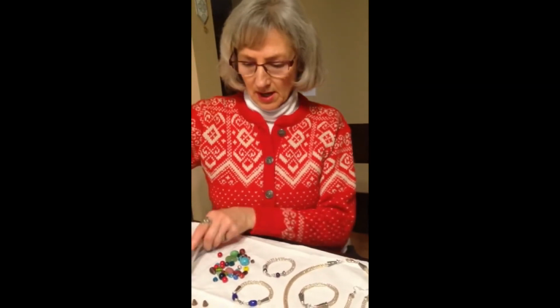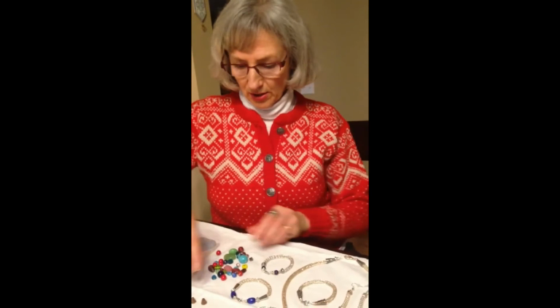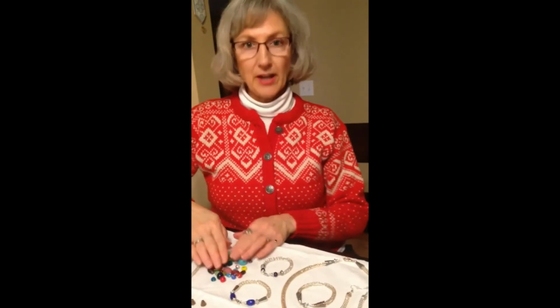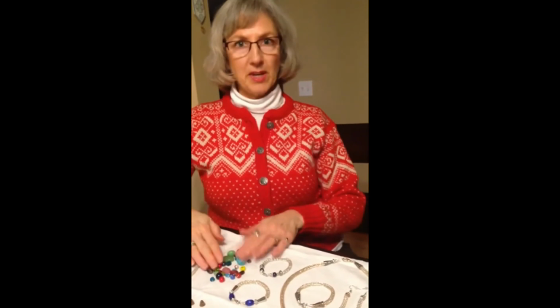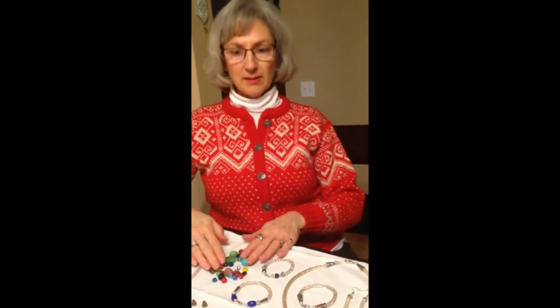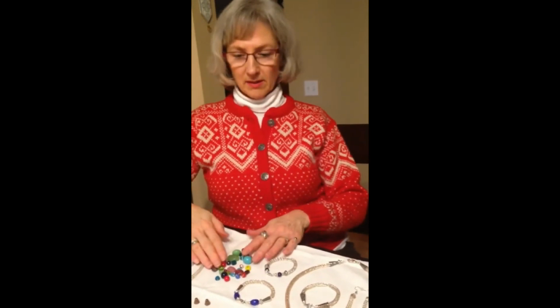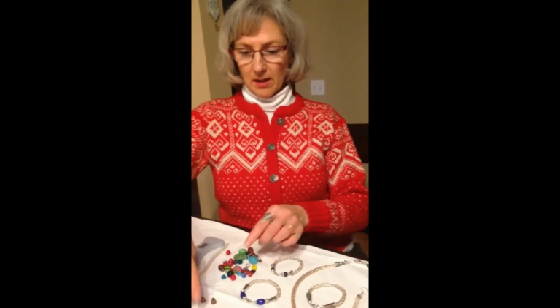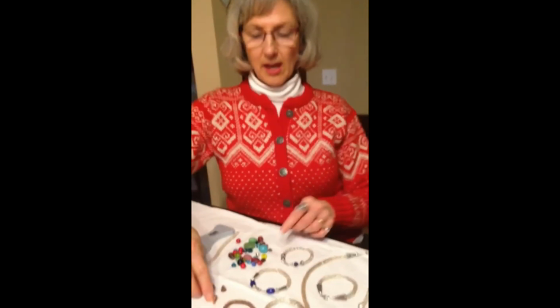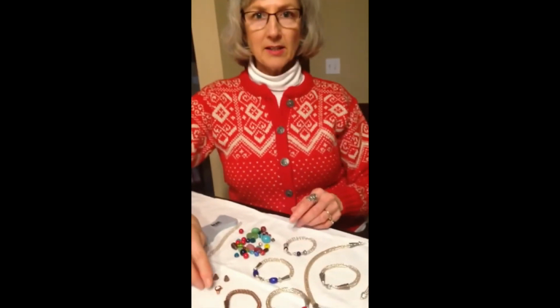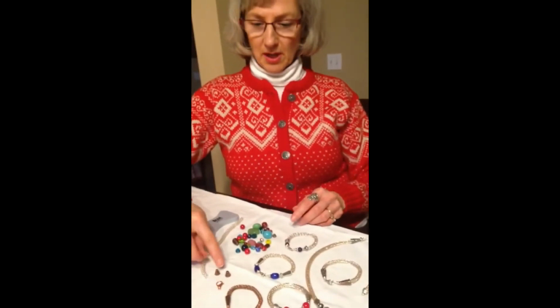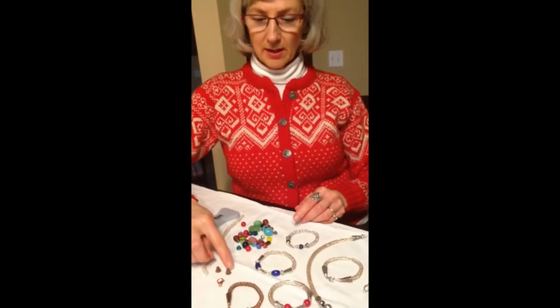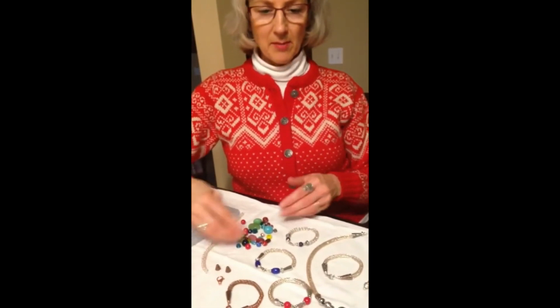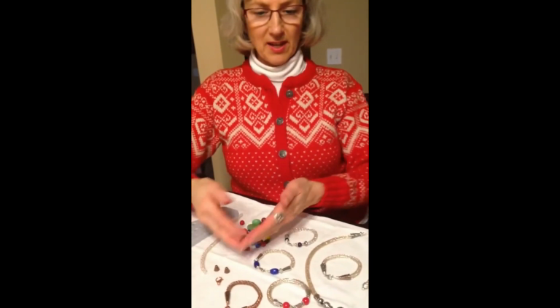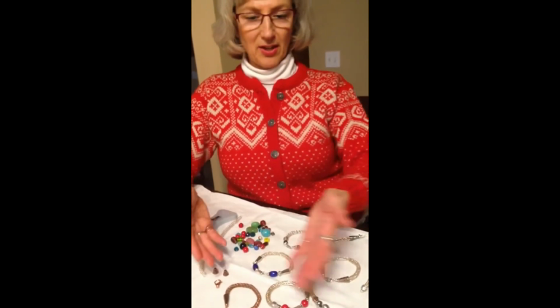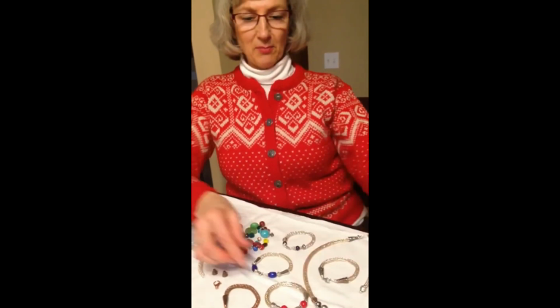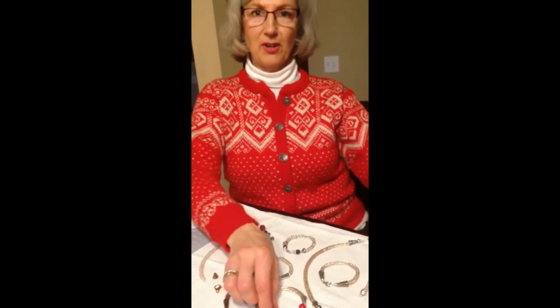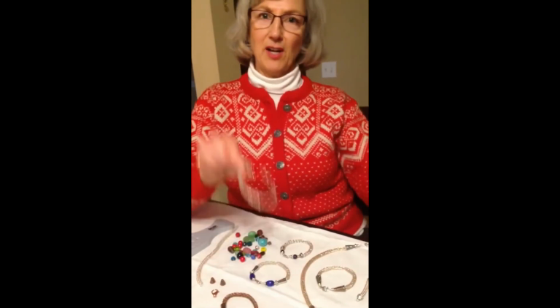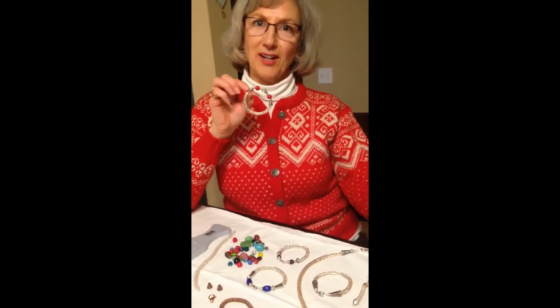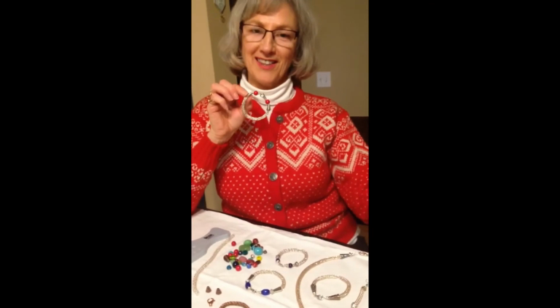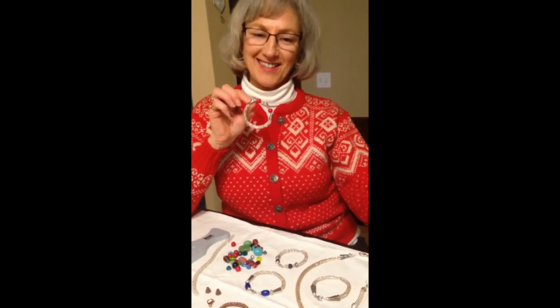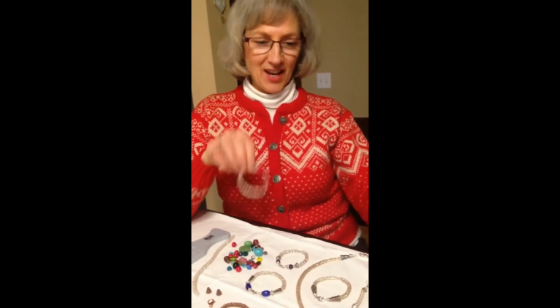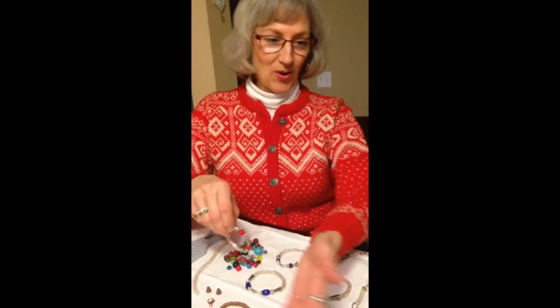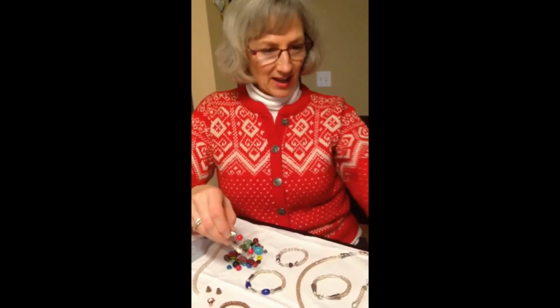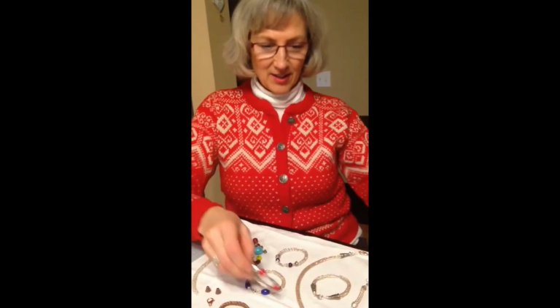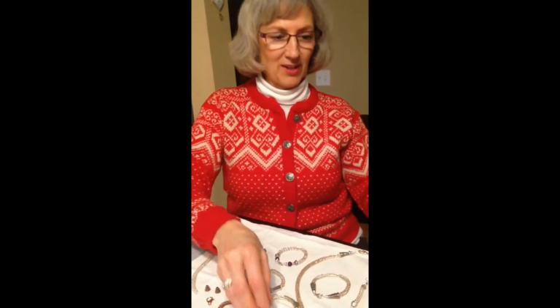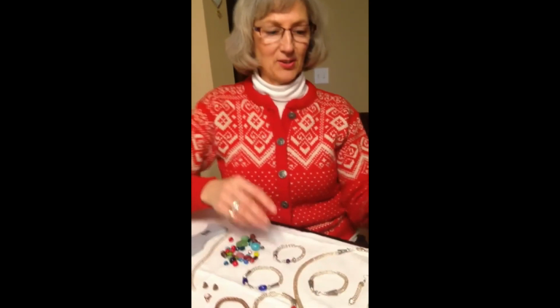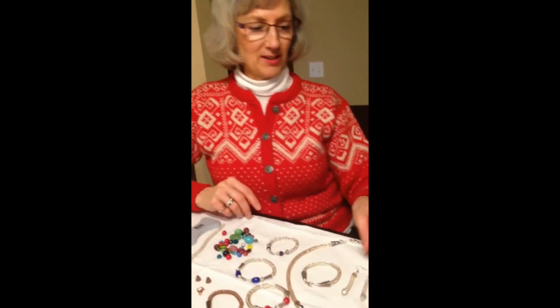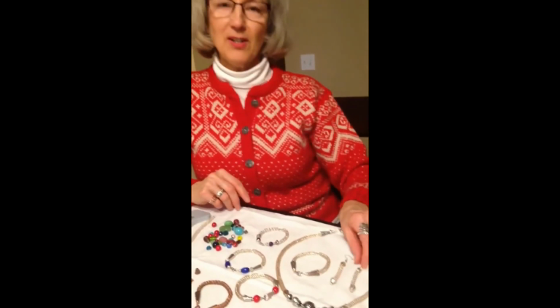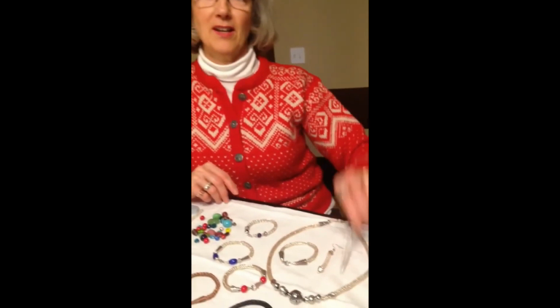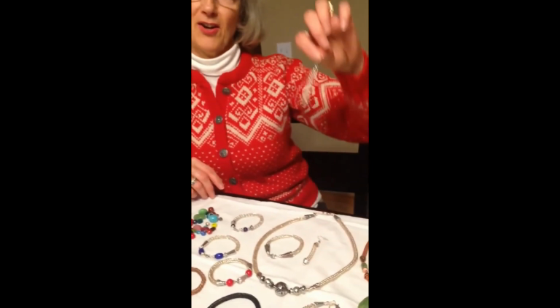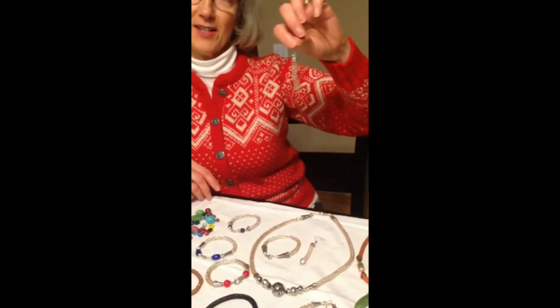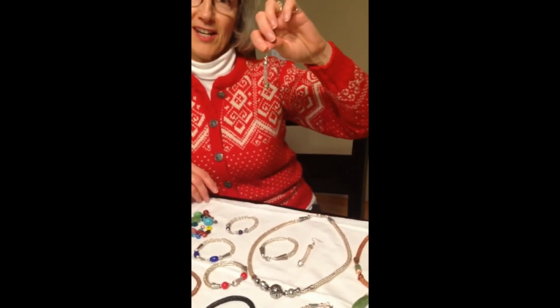Then you can add your beads, clasp, end caps, and you end up with a final product like this or any of these bracelets or necklace — even earrings can be done.